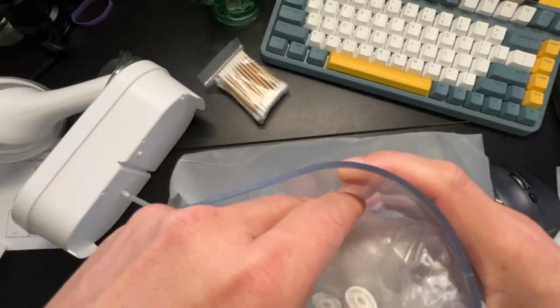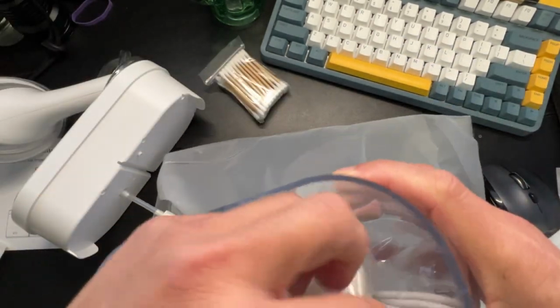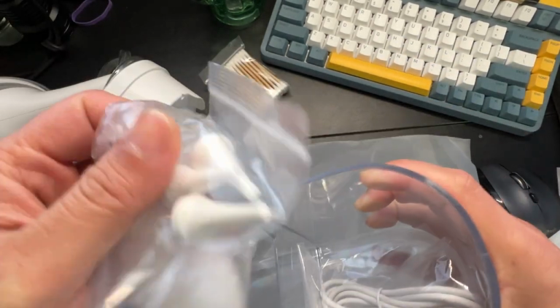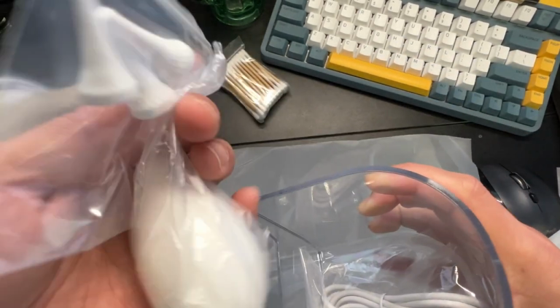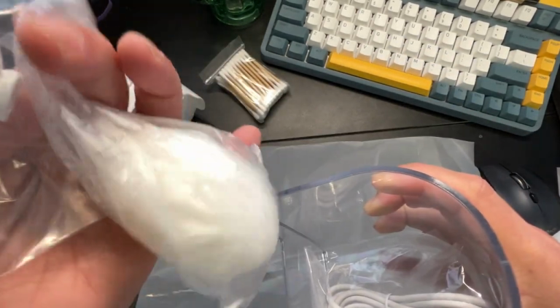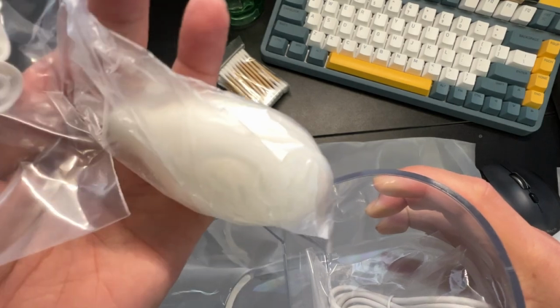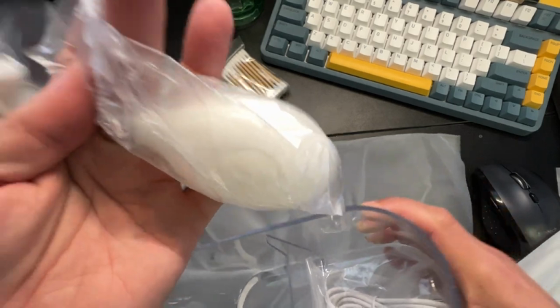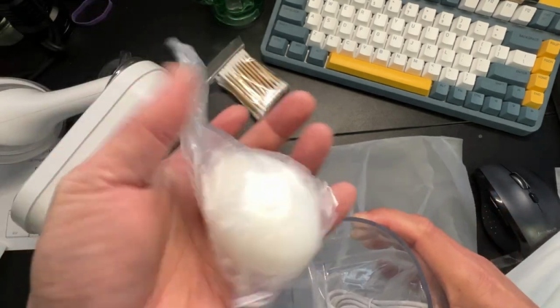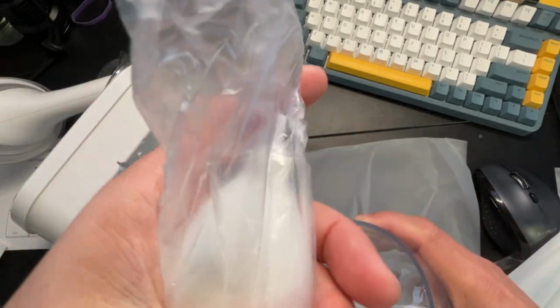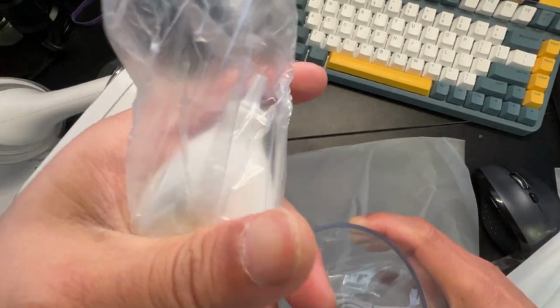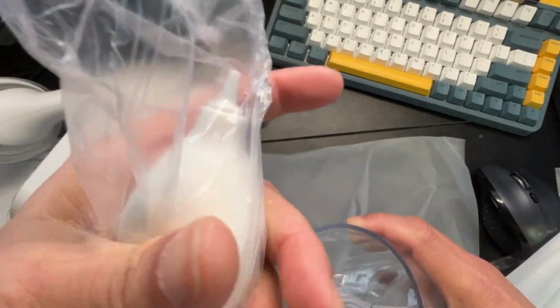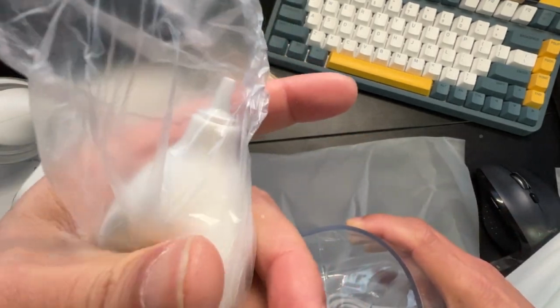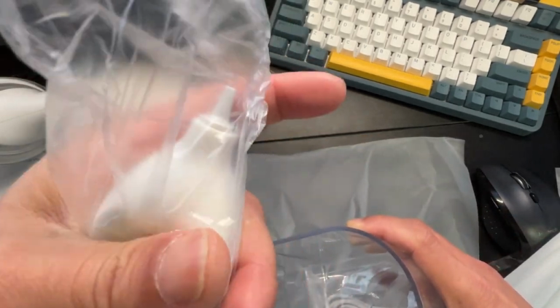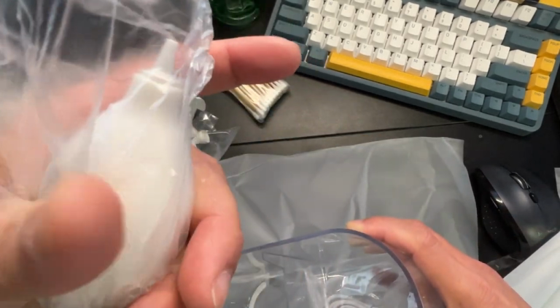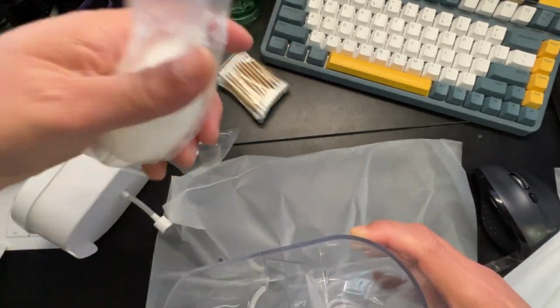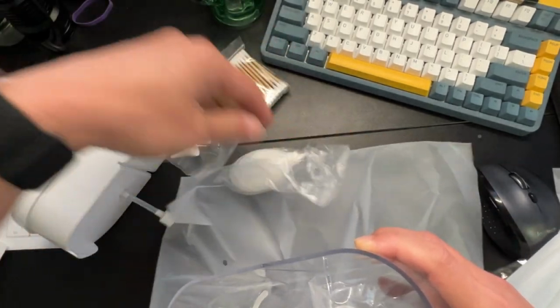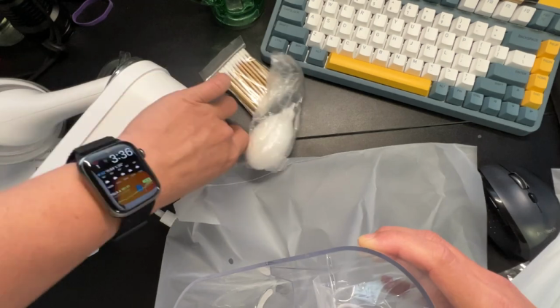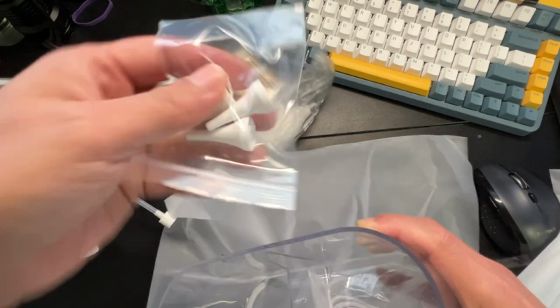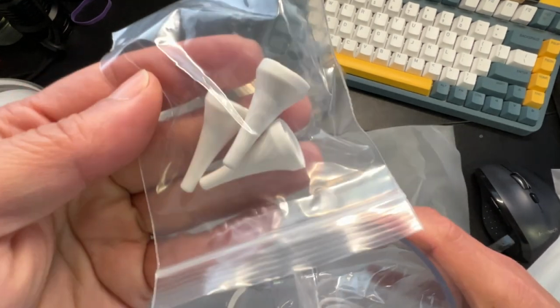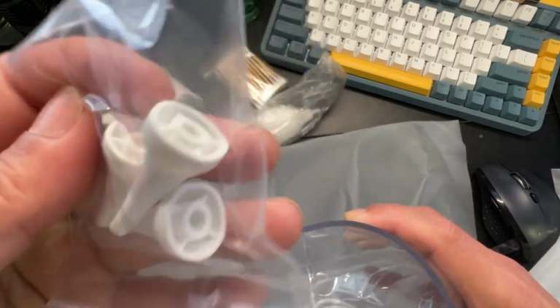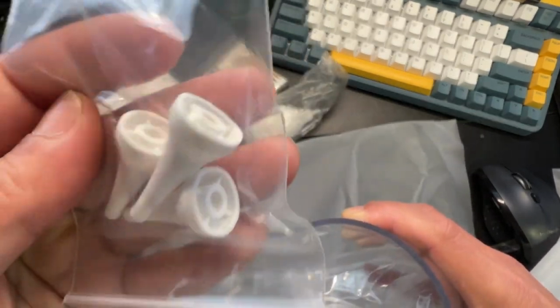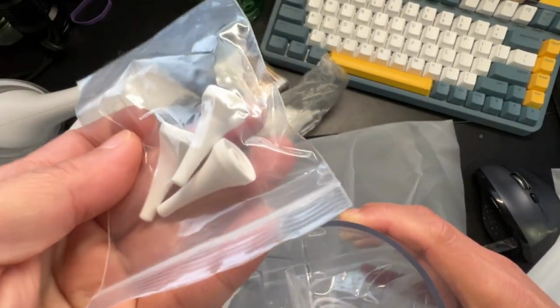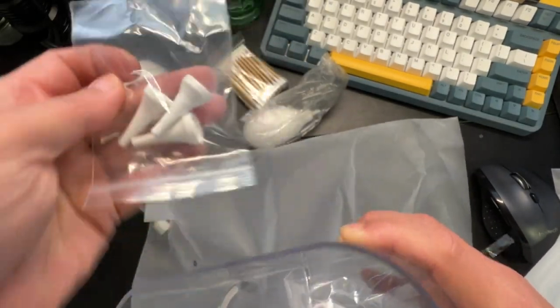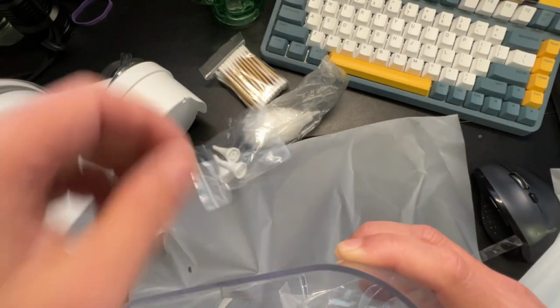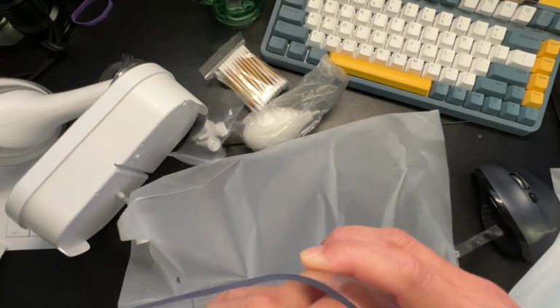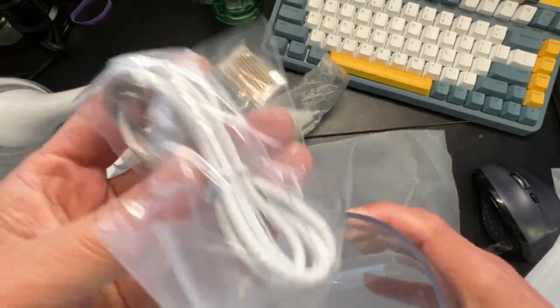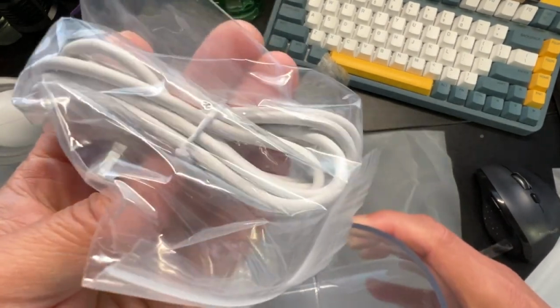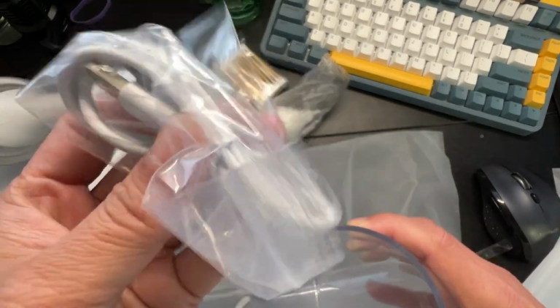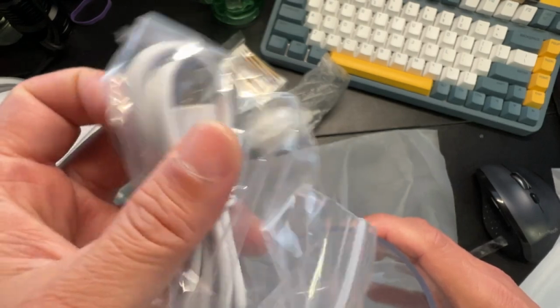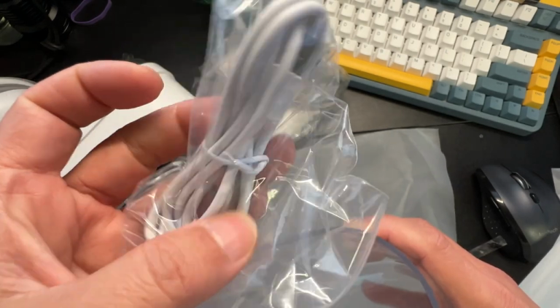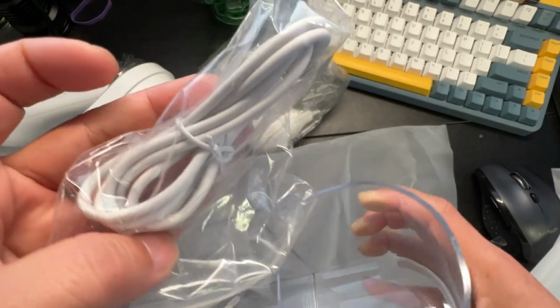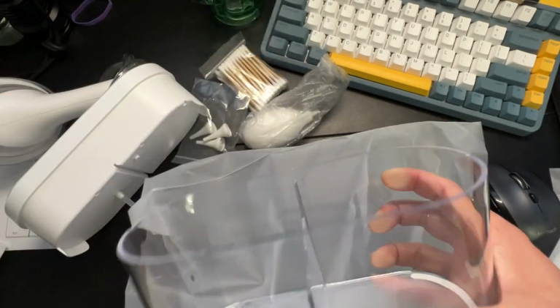I'm going to give it a shot. It gives you a little manual tube so you can squirt a little water on your own. Here are the different tips for different people, and the USB charging cable.